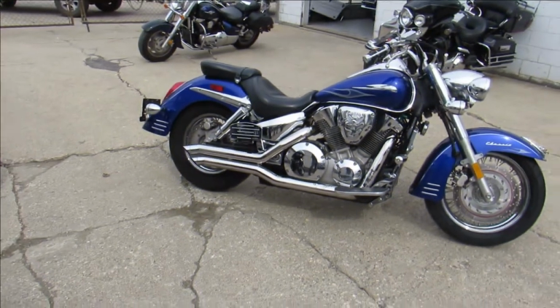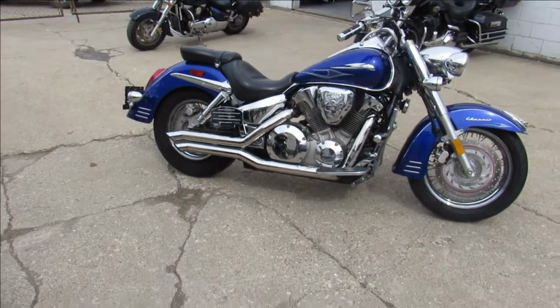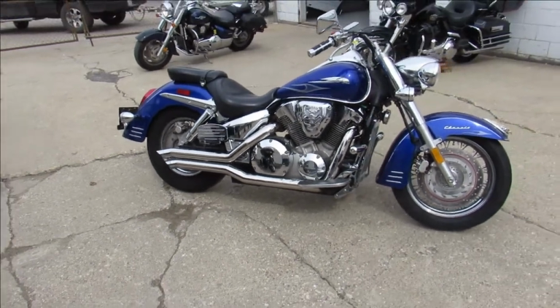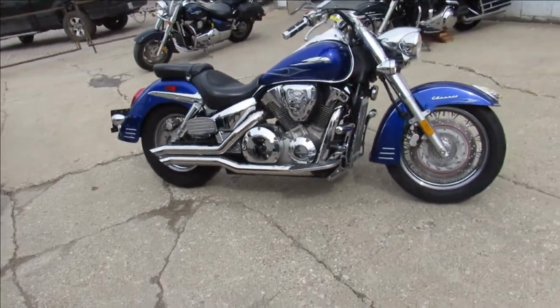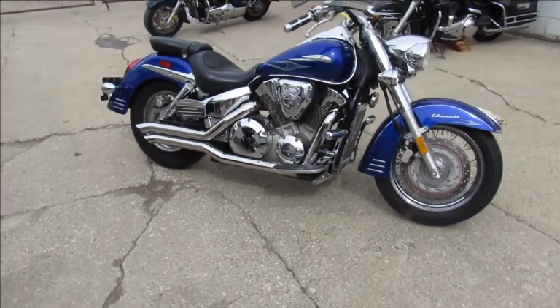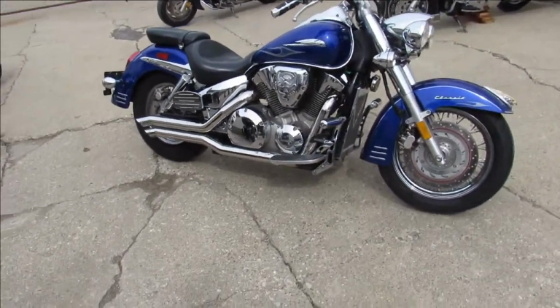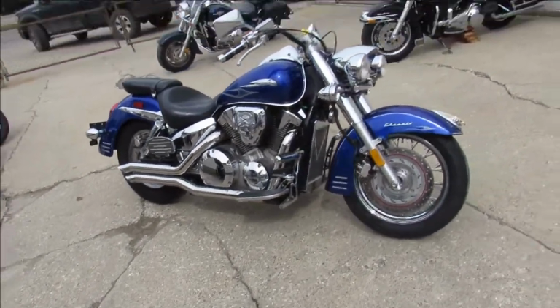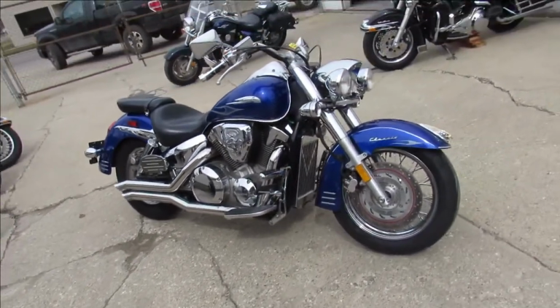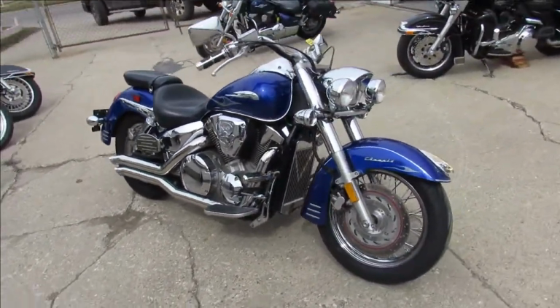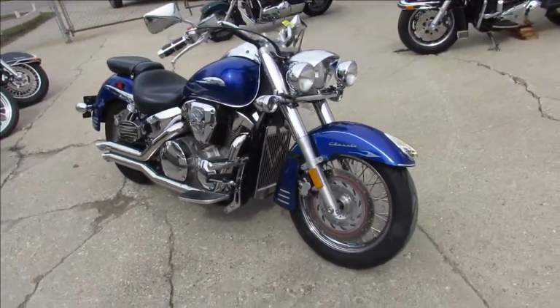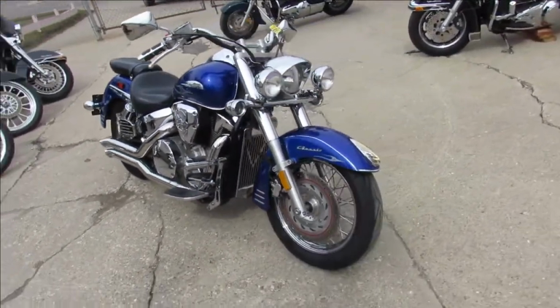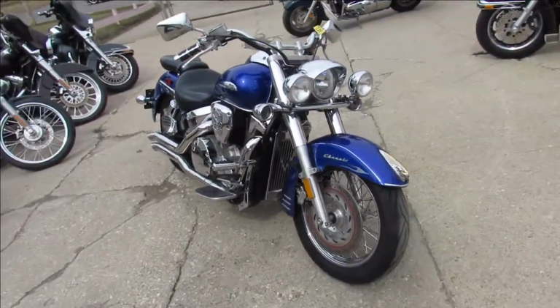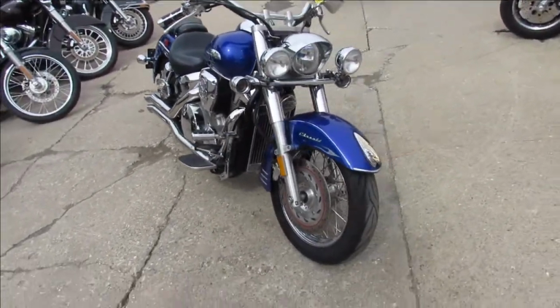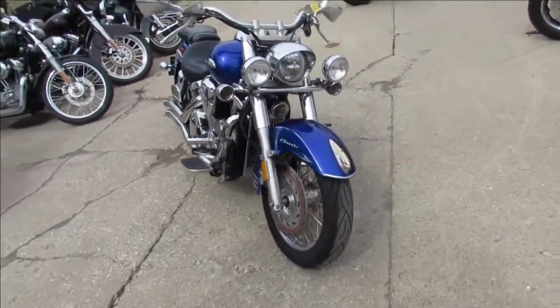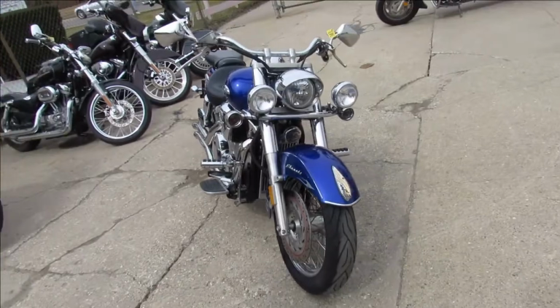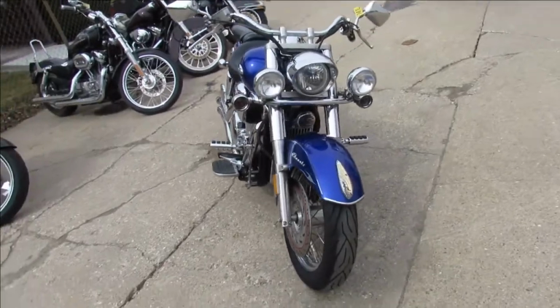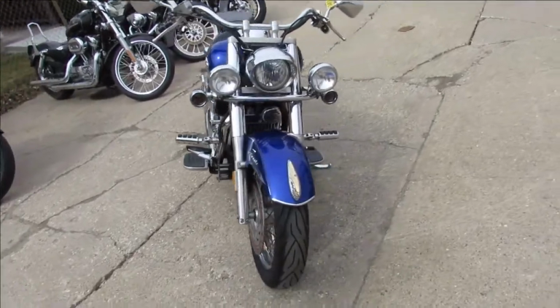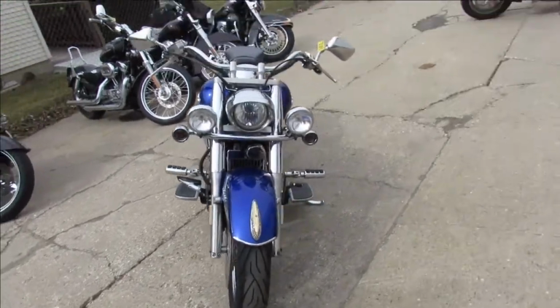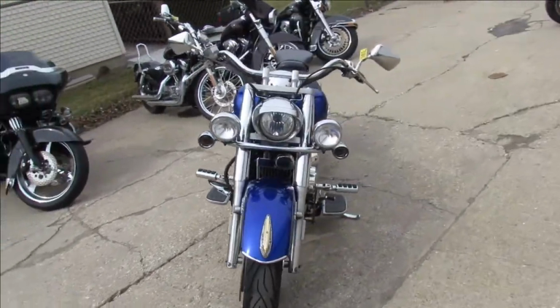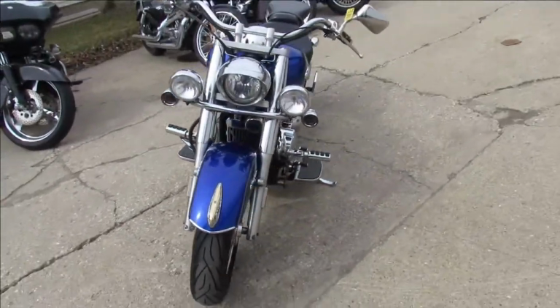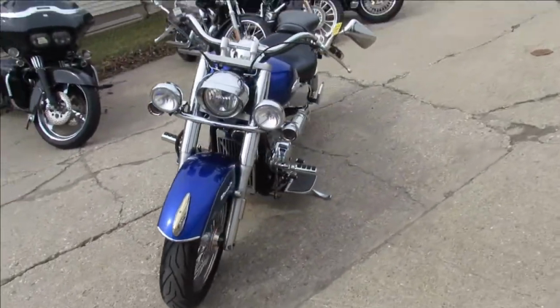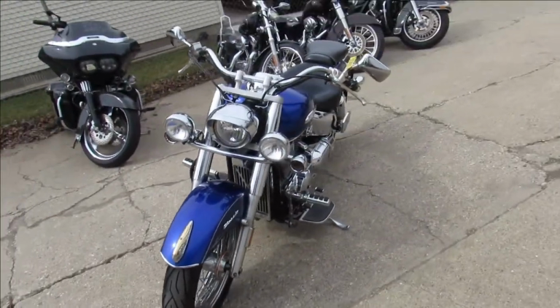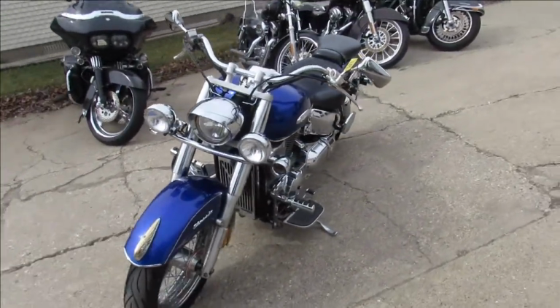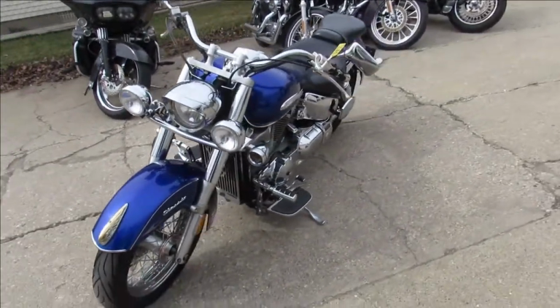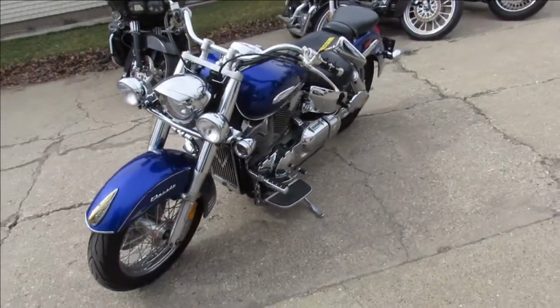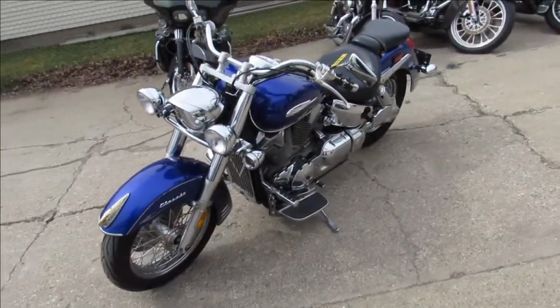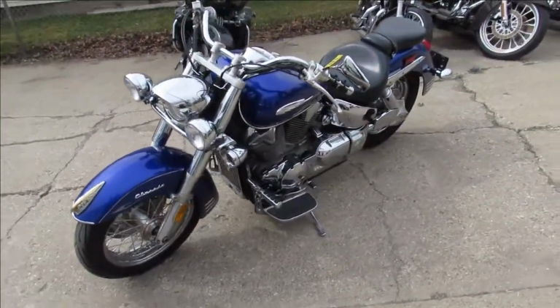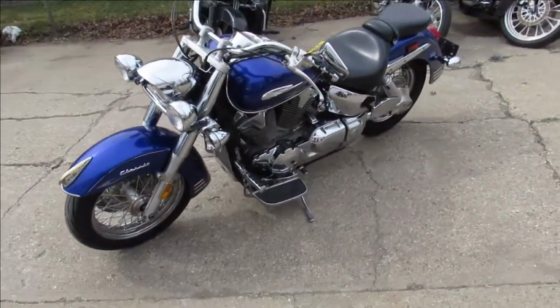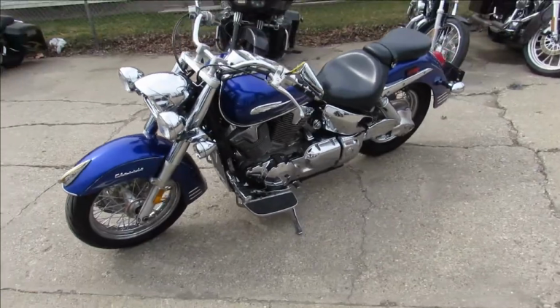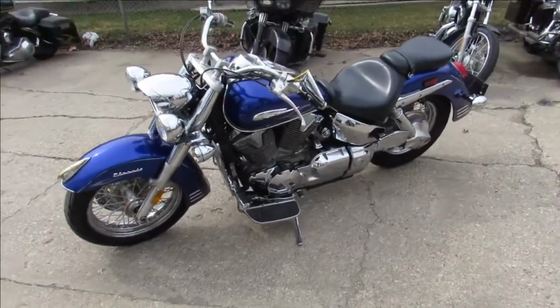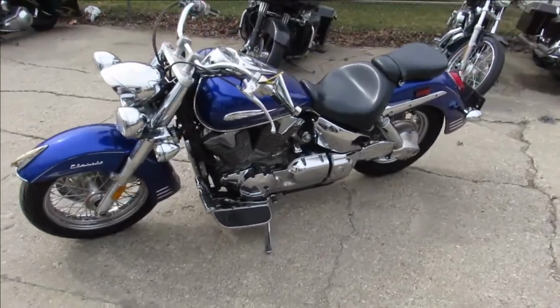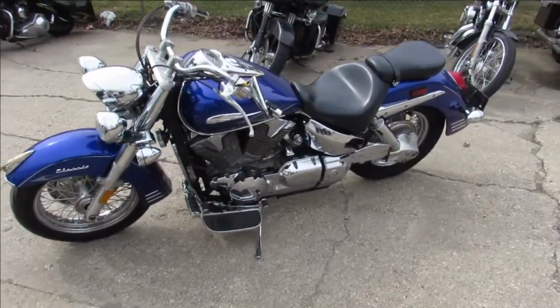Anyone out there looking for a nice cruiser? We've got it here at Approval Powersports. This is a 2006 Honda VTX 1300s. It's just been serviced at a factory authorized dealership and inspected — all the fluids have been changed.